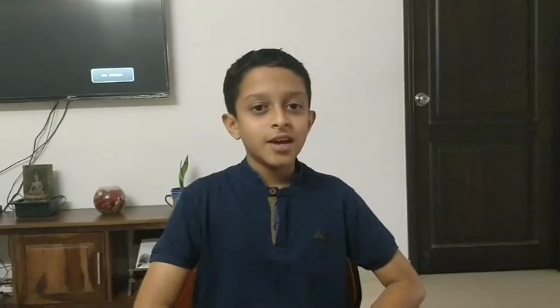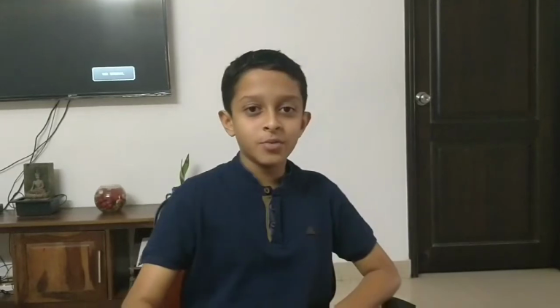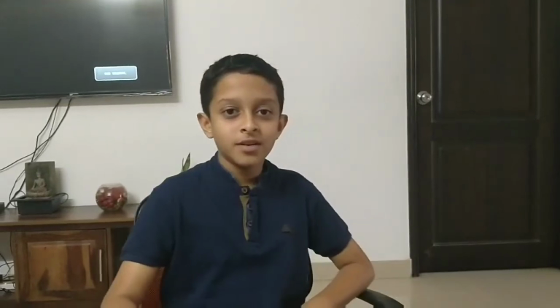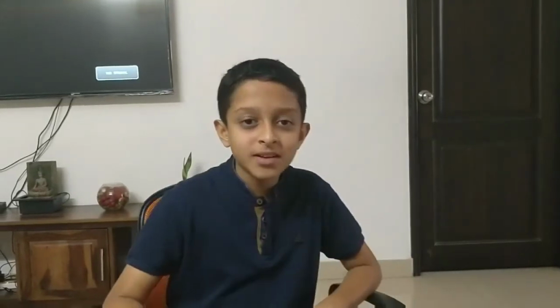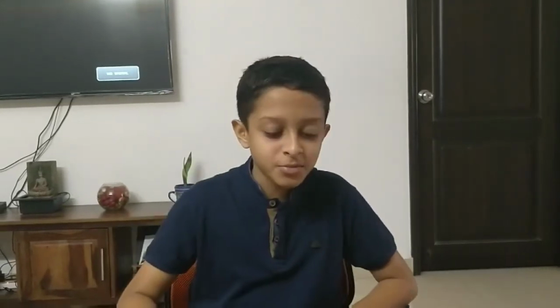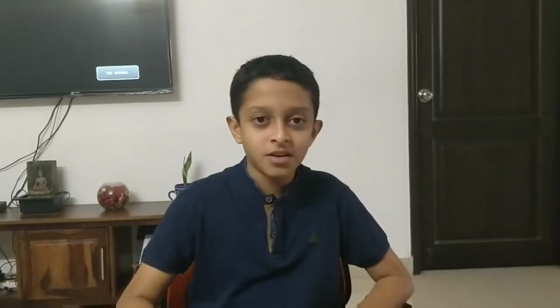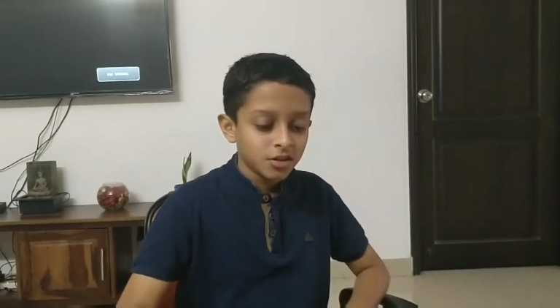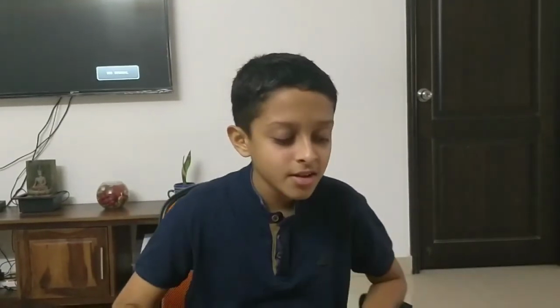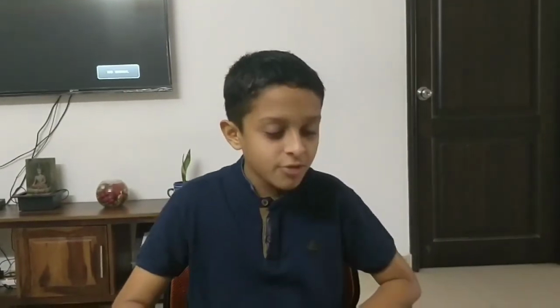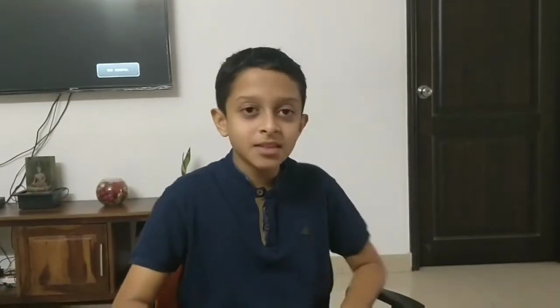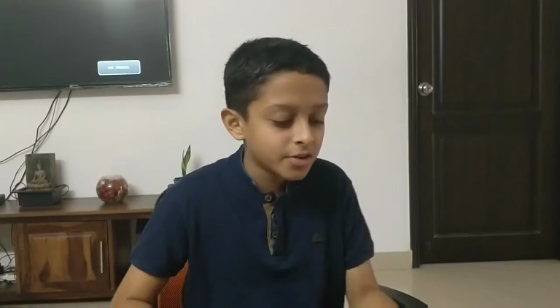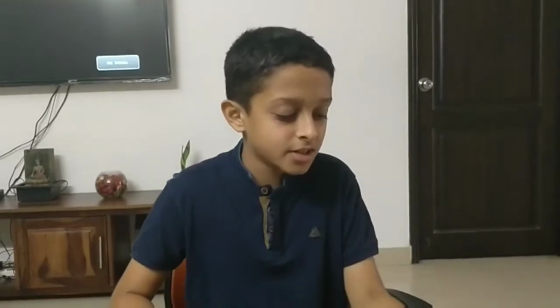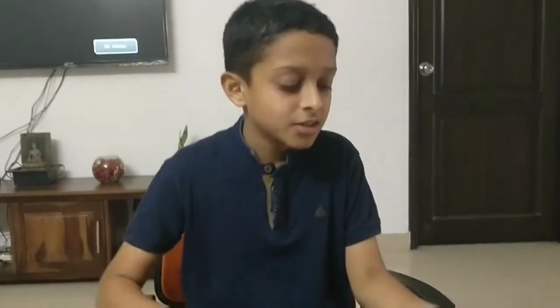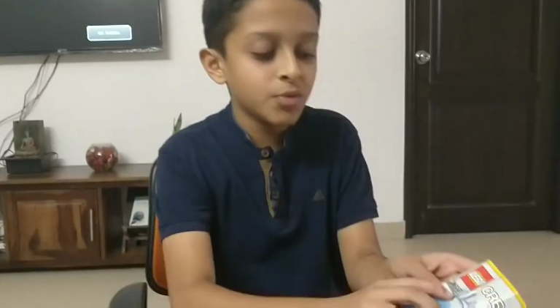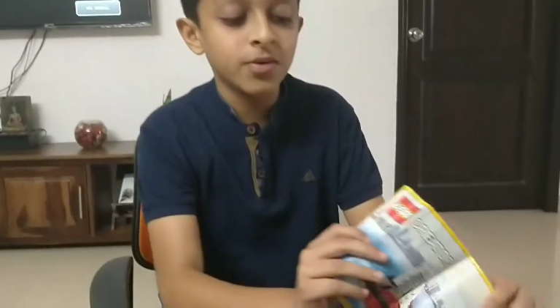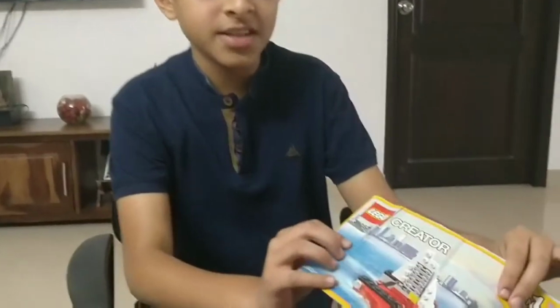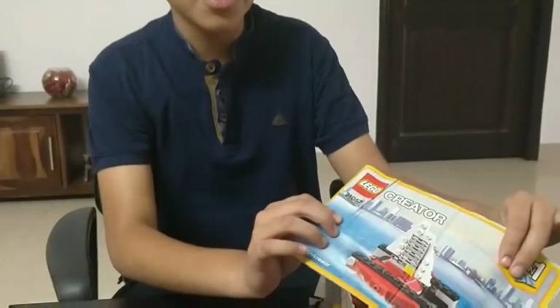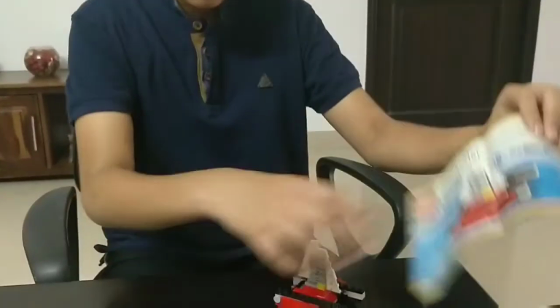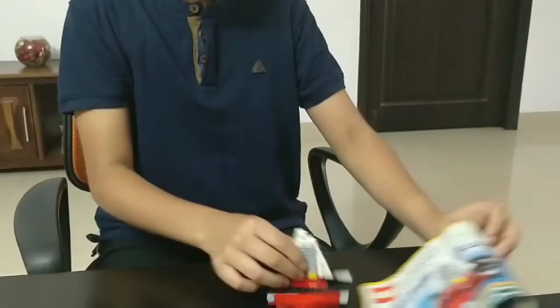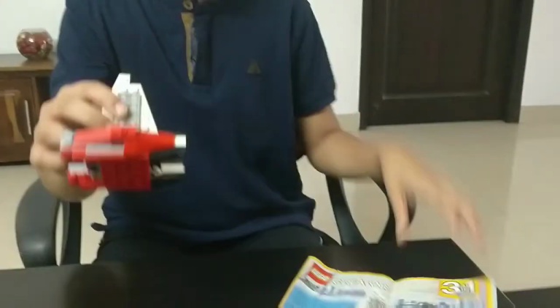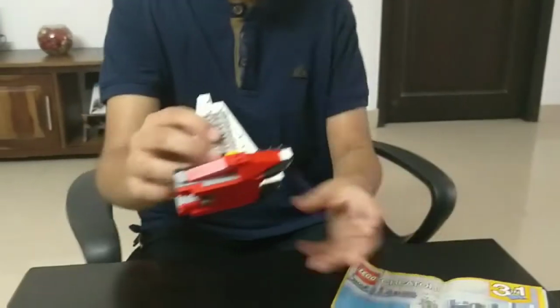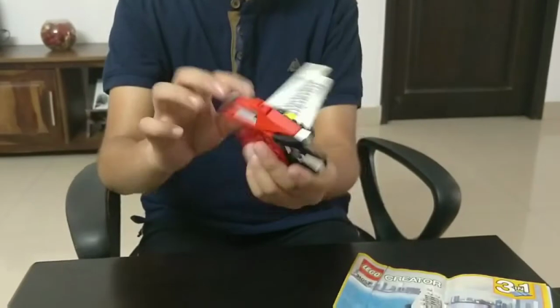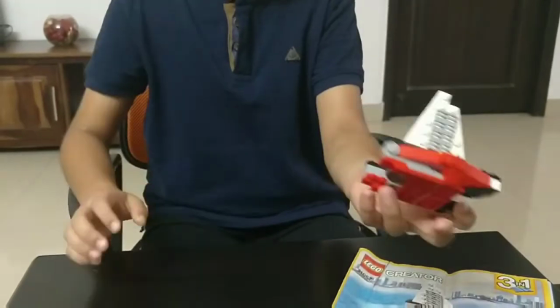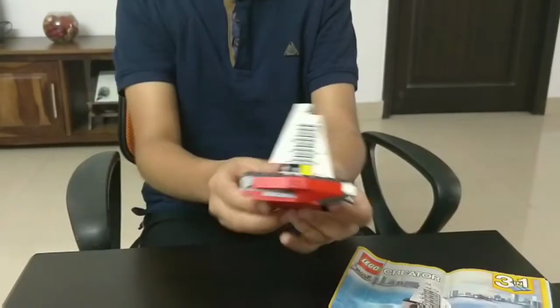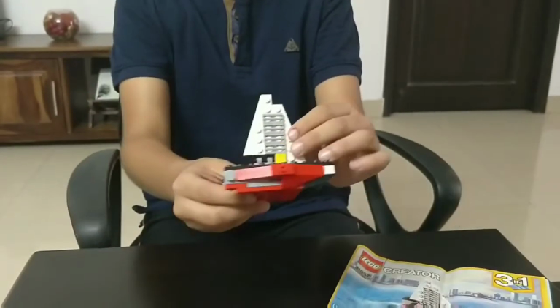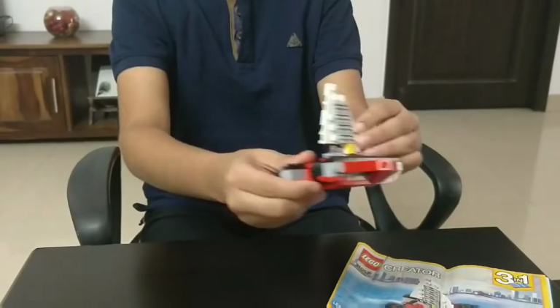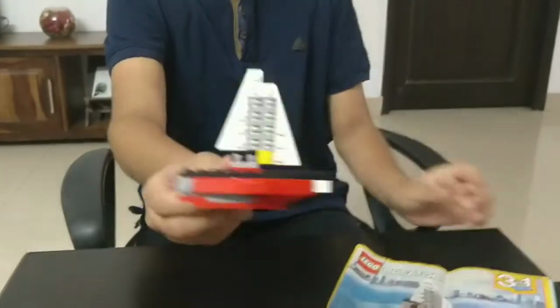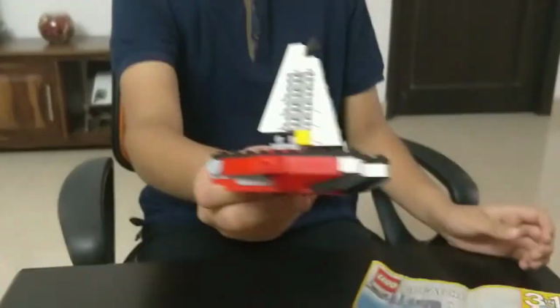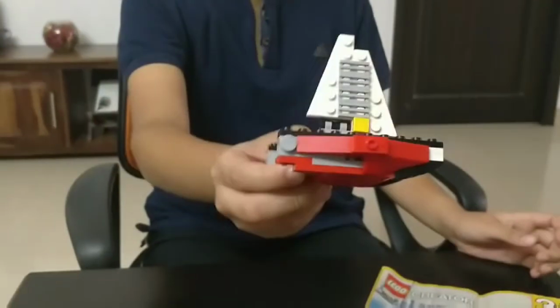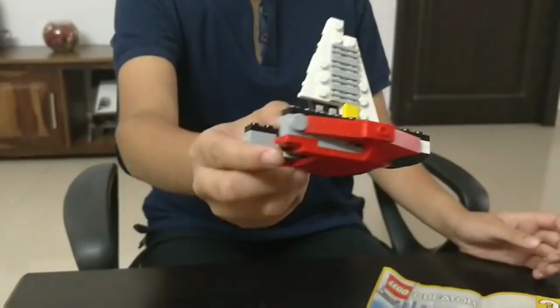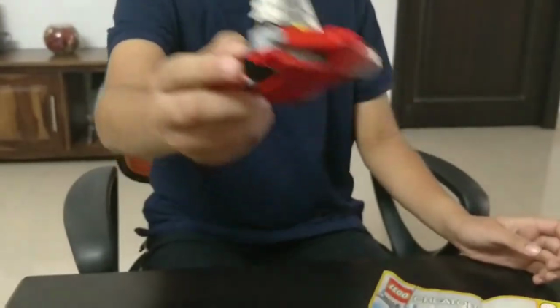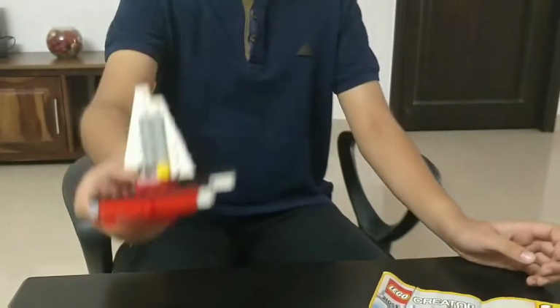Hello everyone, welcome back to my channel. Today we will be making the Lego Creator set 31015, which is a yacht, the third model, which looks like this. So let's get started.